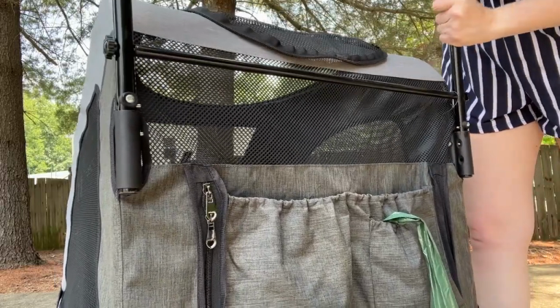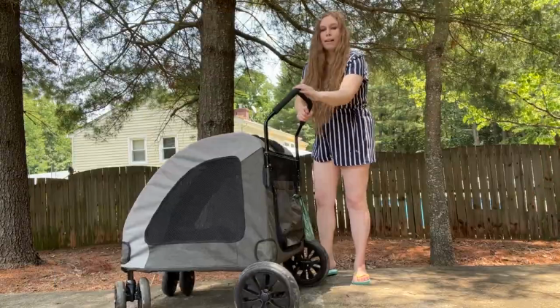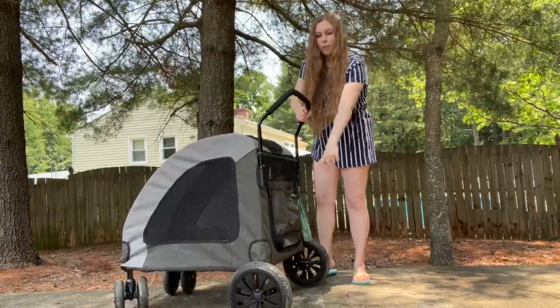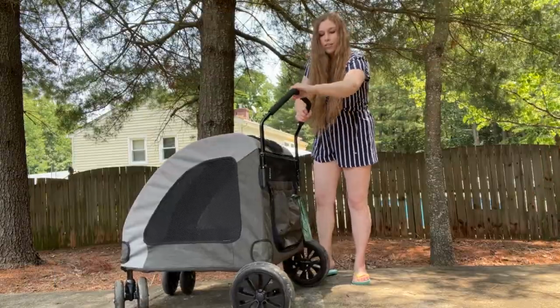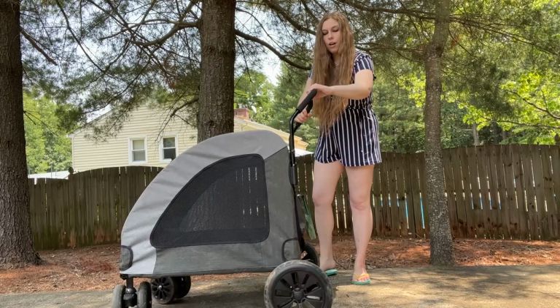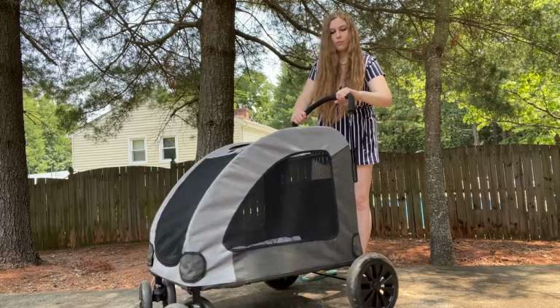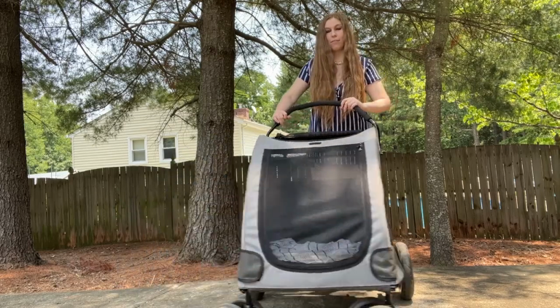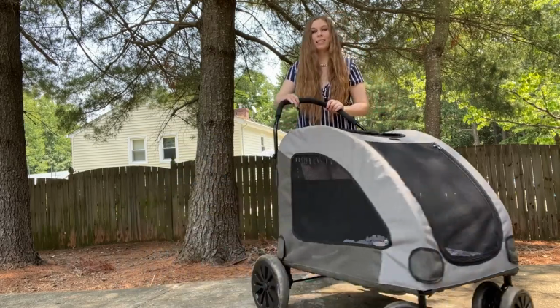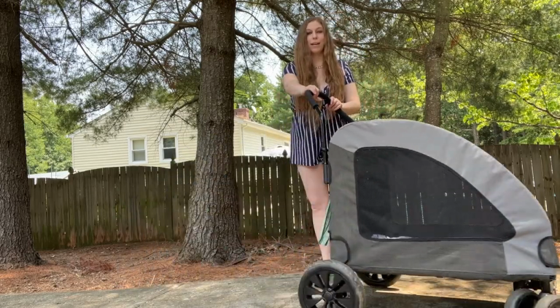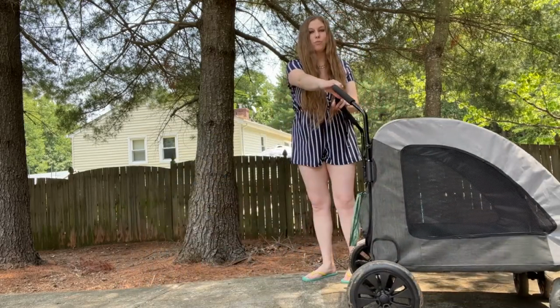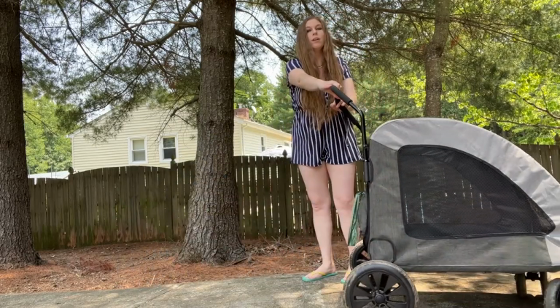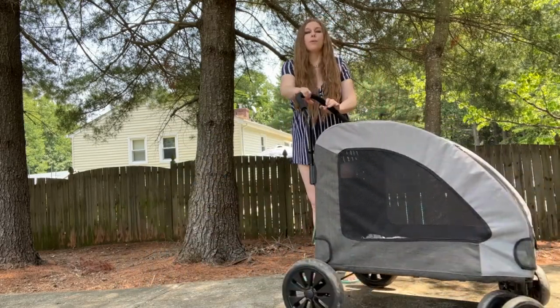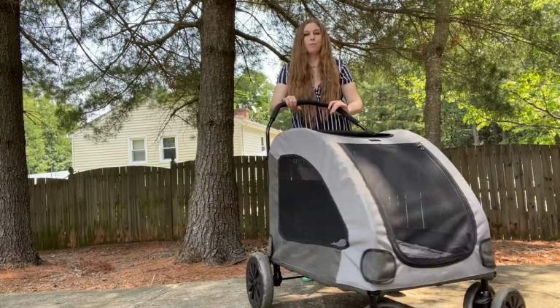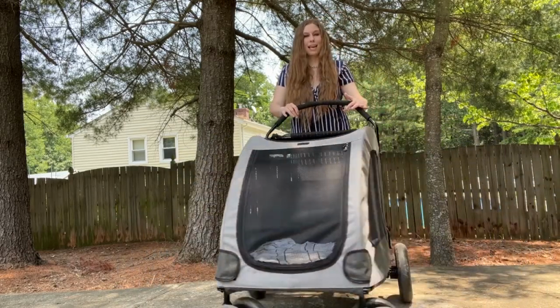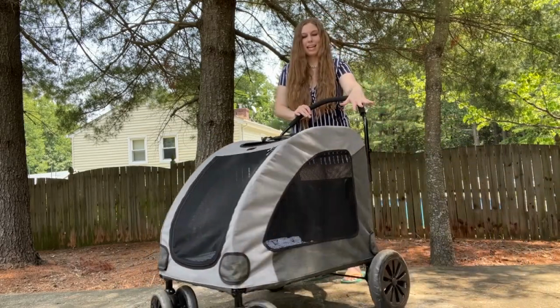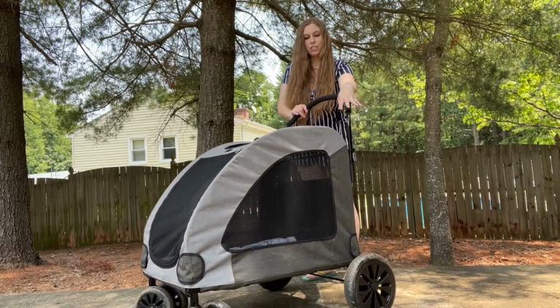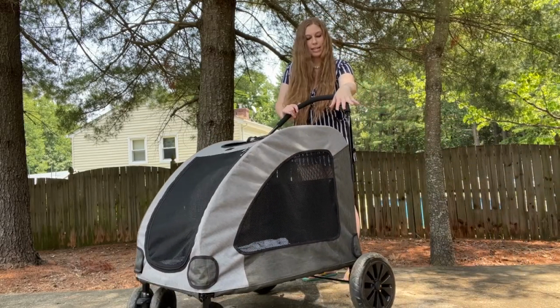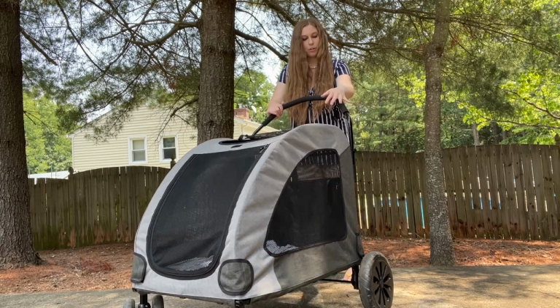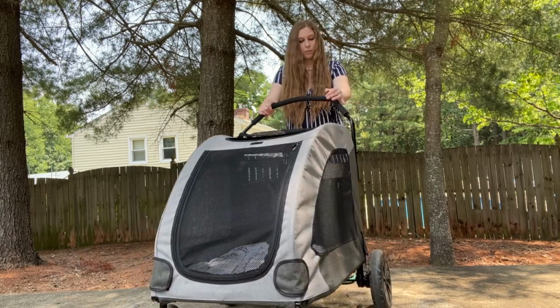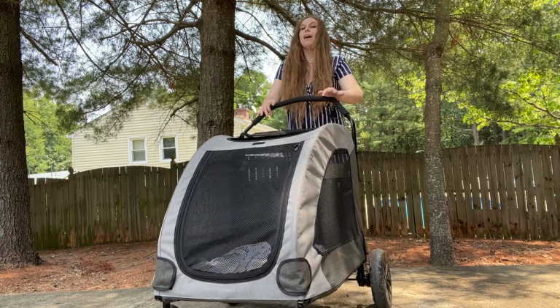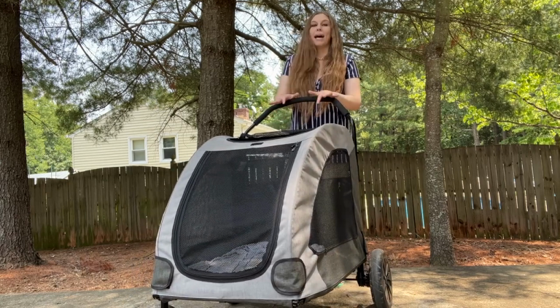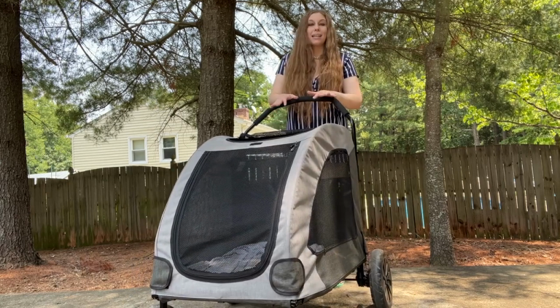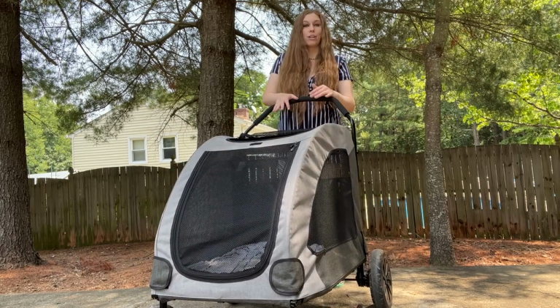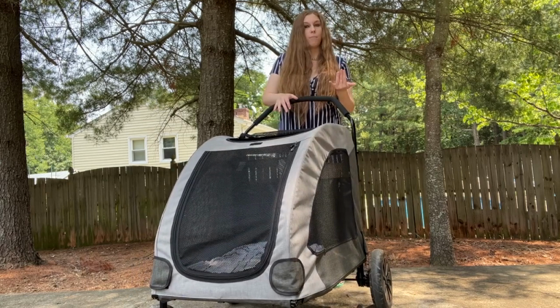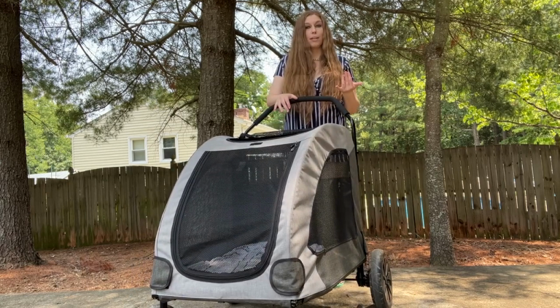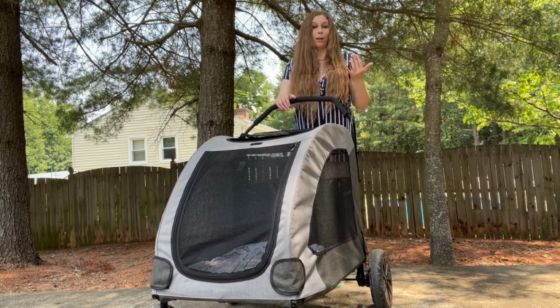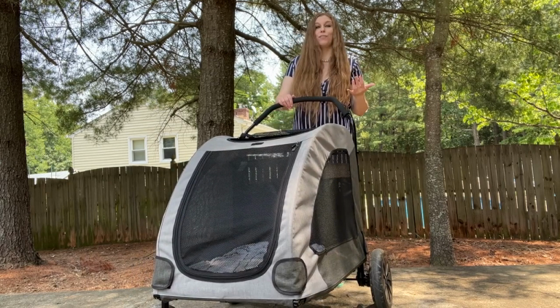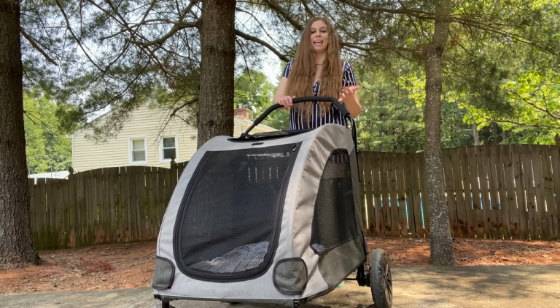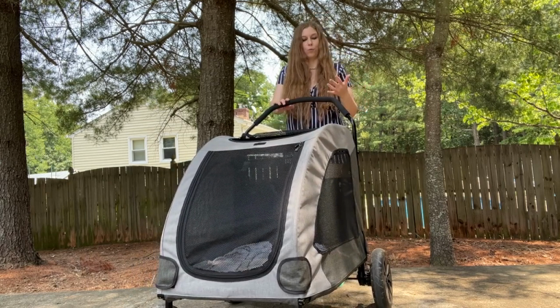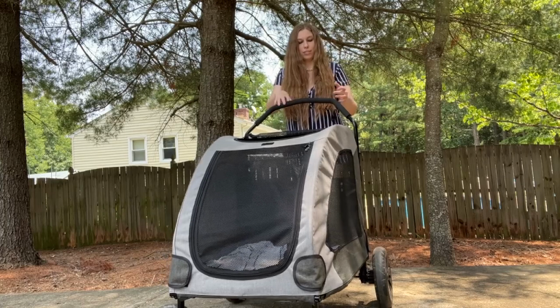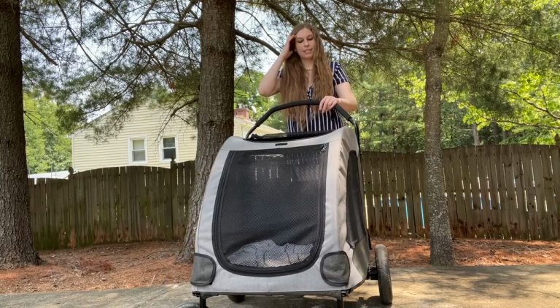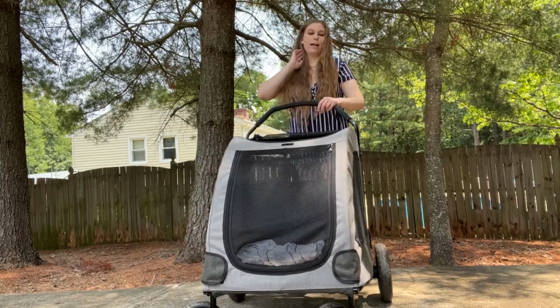You do have locks on the wheels. If you do not have them locked — which I recommend you don't — you are able to move this at any angle; it's very easy to push forward. My locks have actually jammed up on me, so you want to be careful with that if you are going to be using the locks.